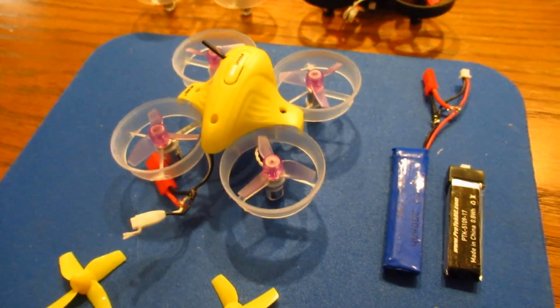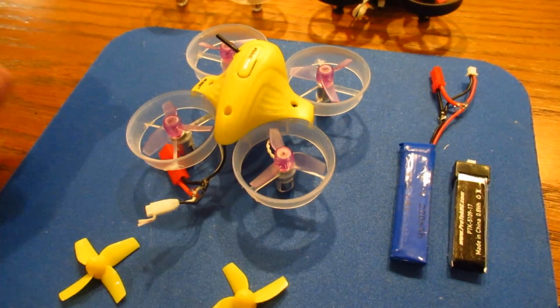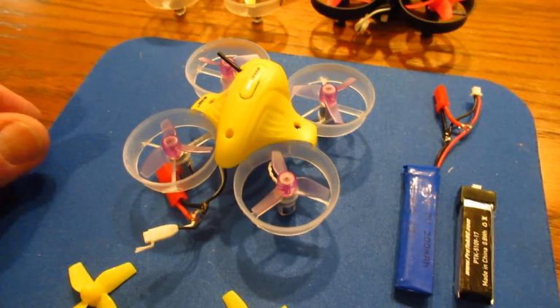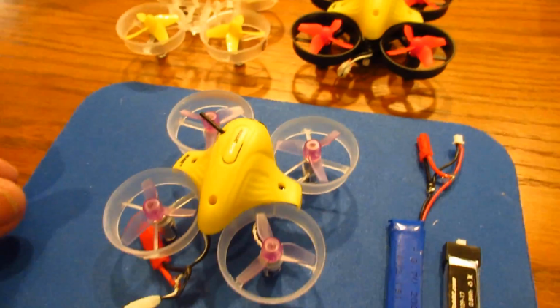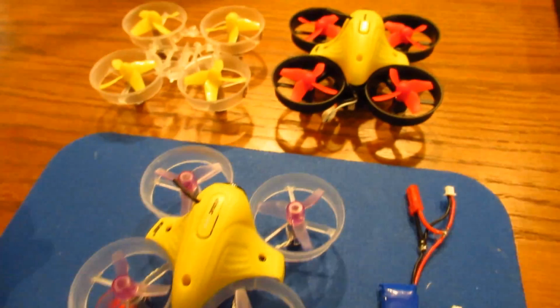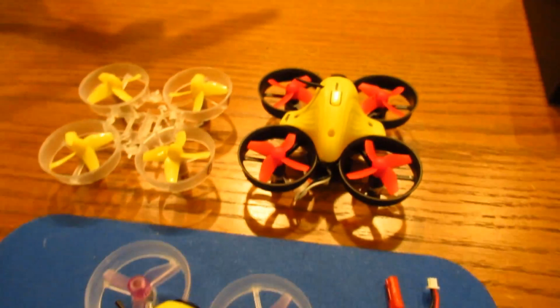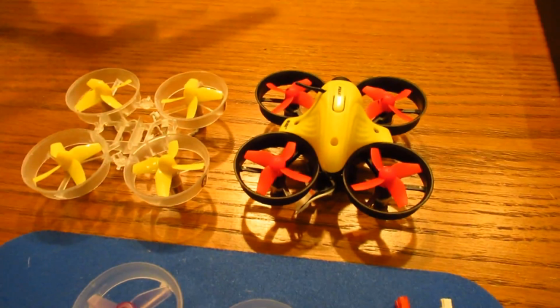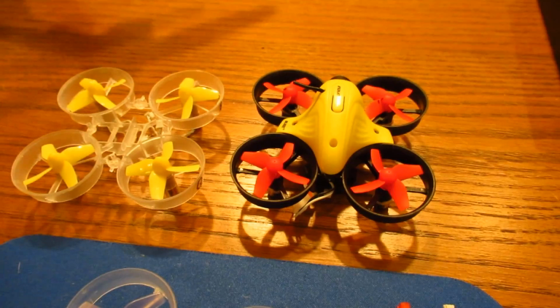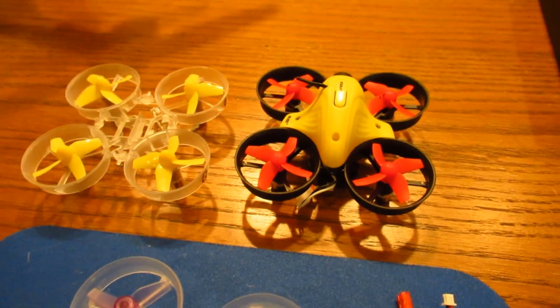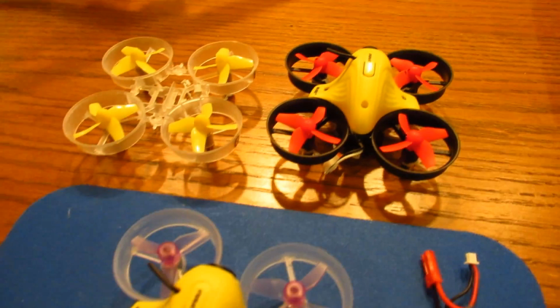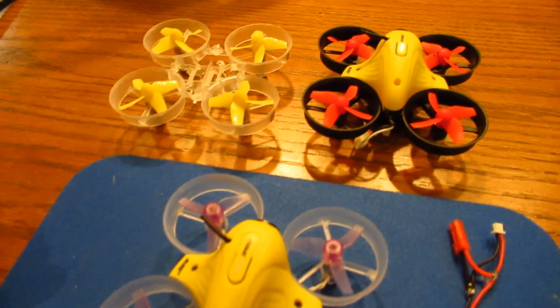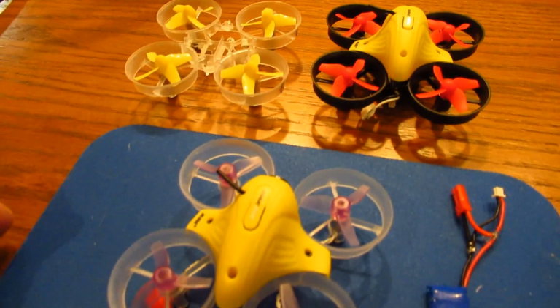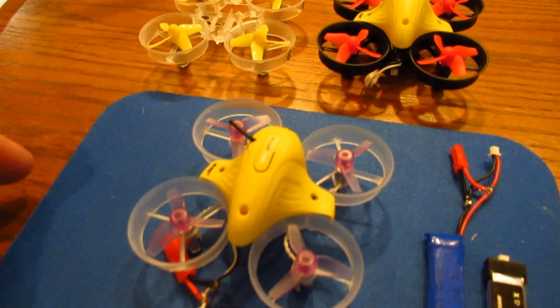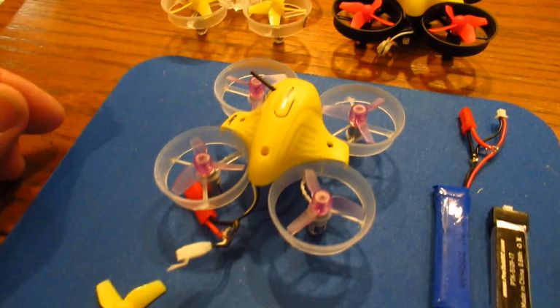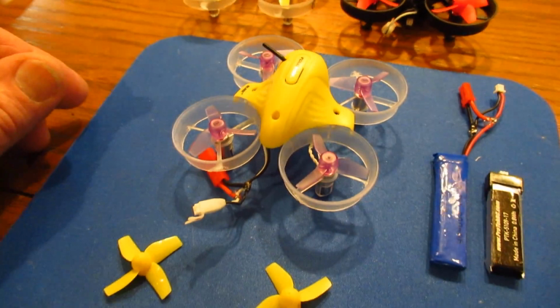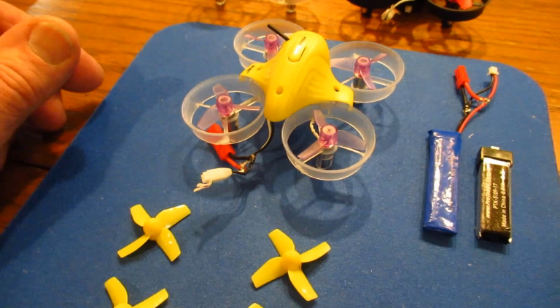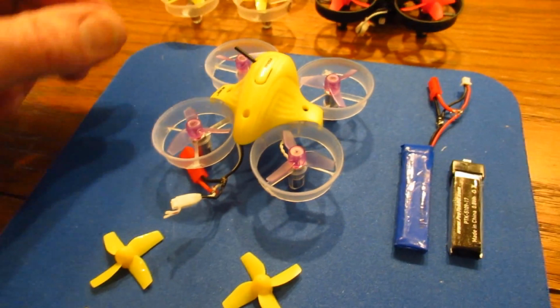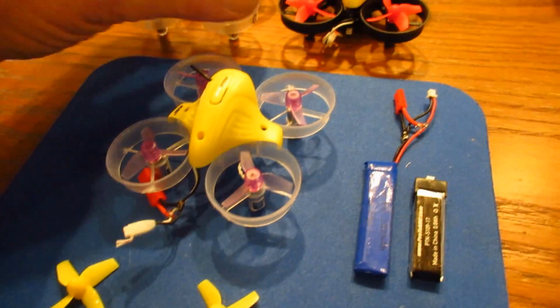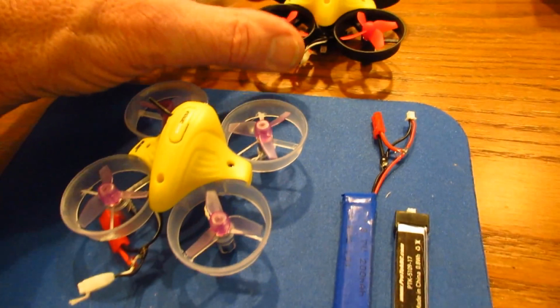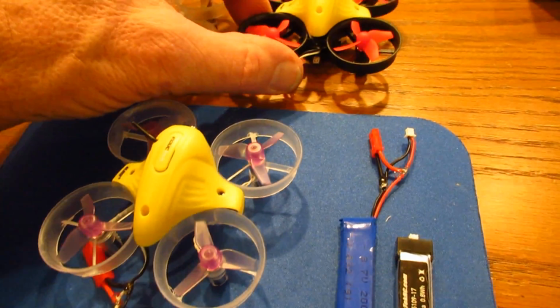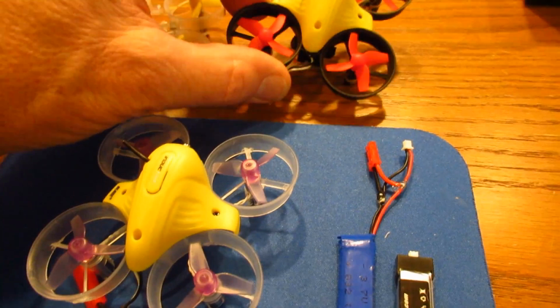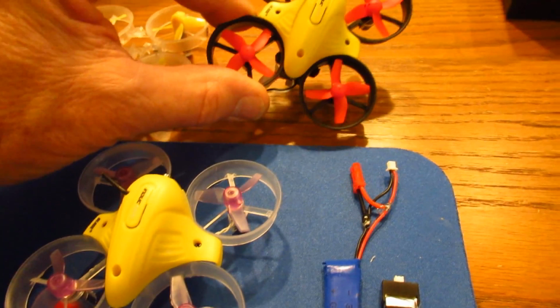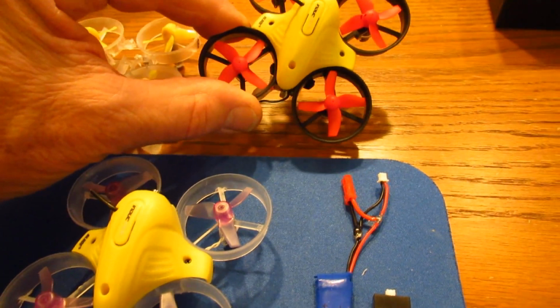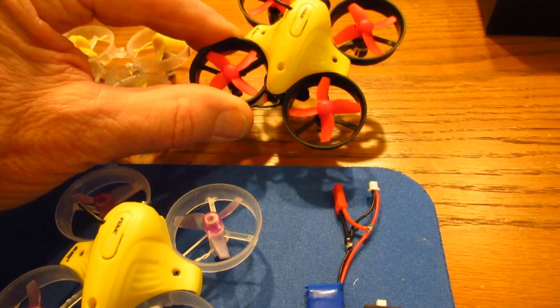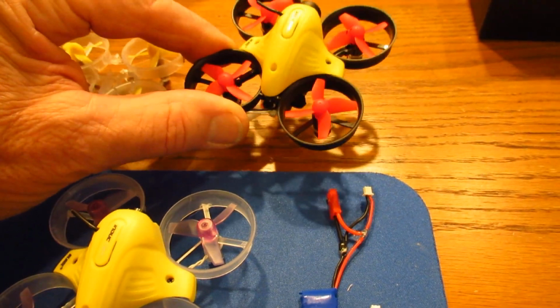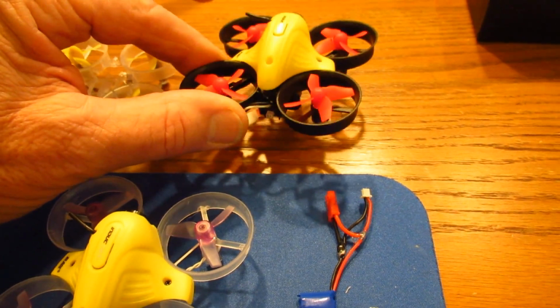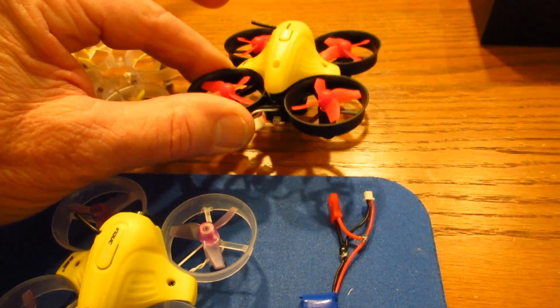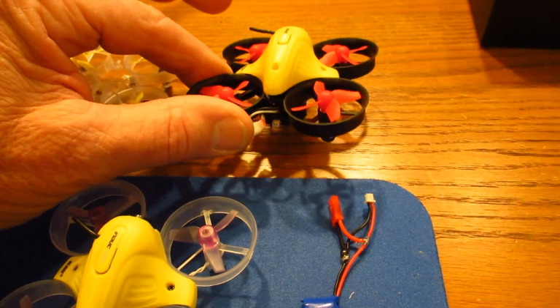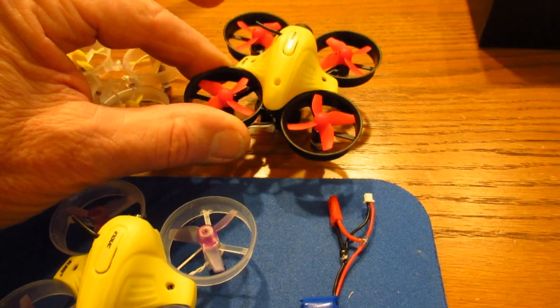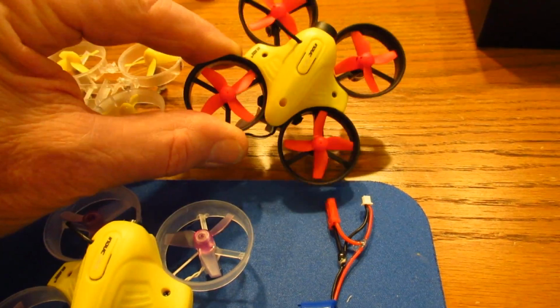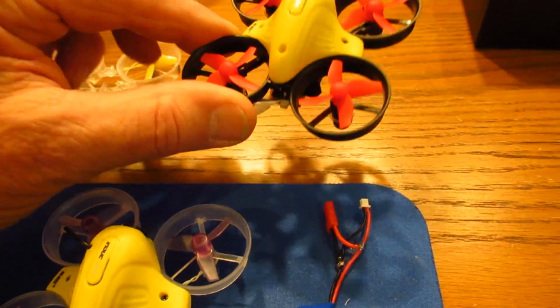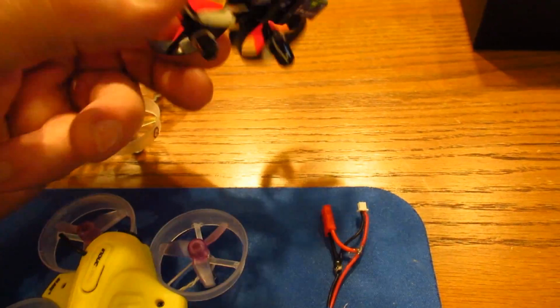Hello folks! Those who have been watching my channel know that I've been making some modifications to my Inductrix. The last one was to take the Inductrix camera and body and put it into this MakerFire quad.